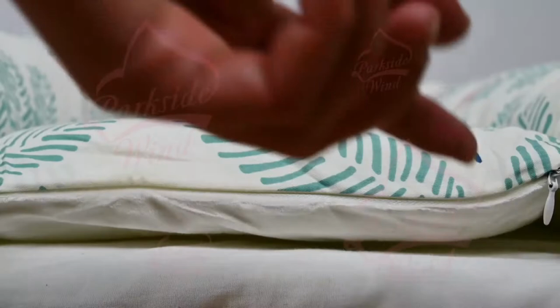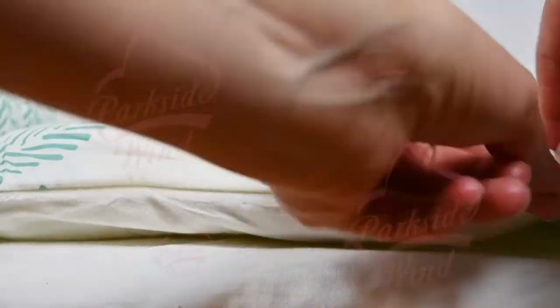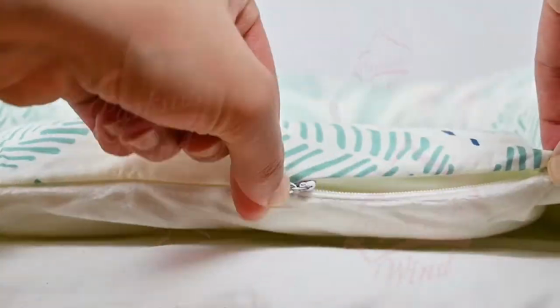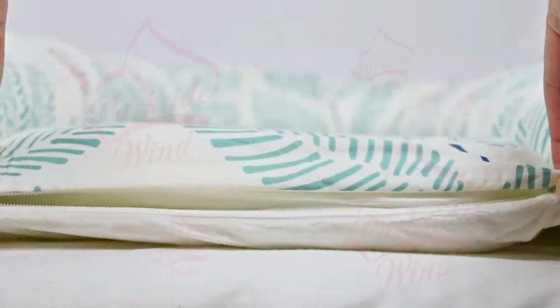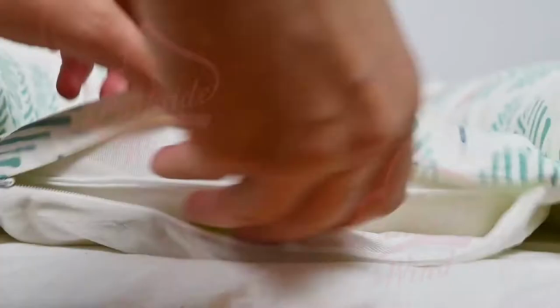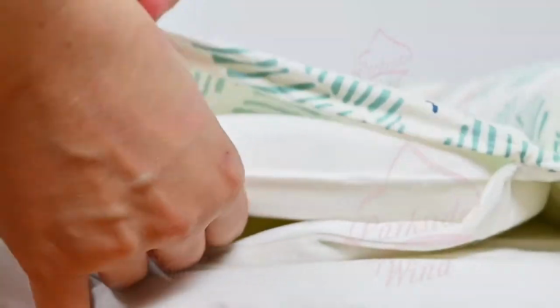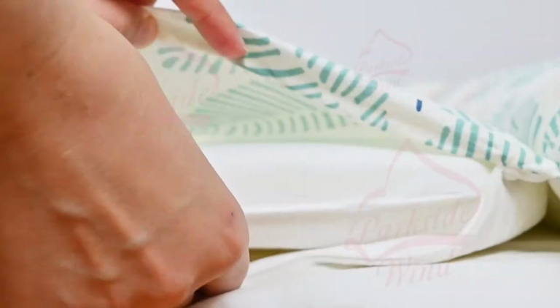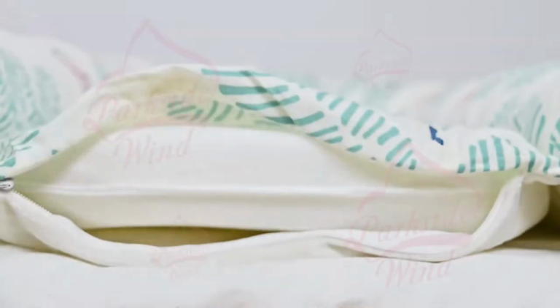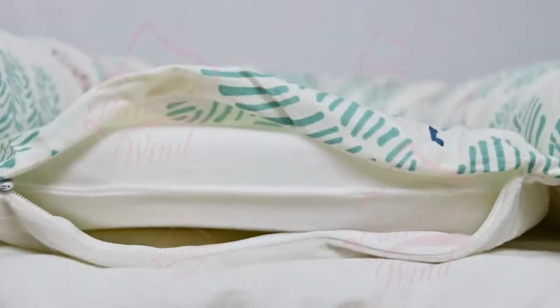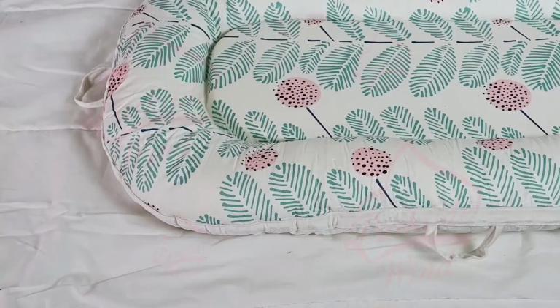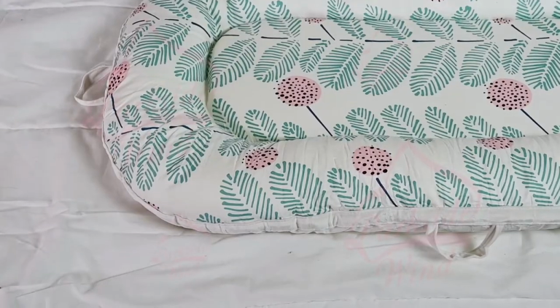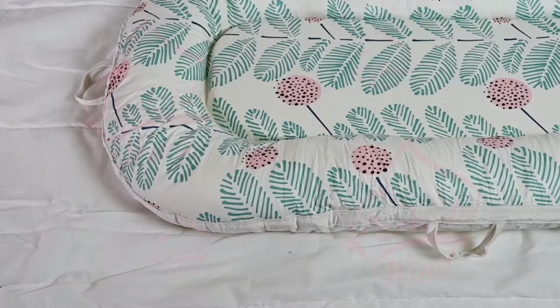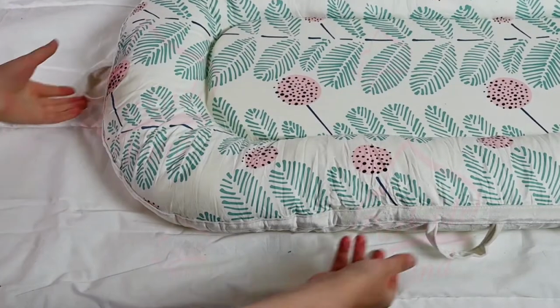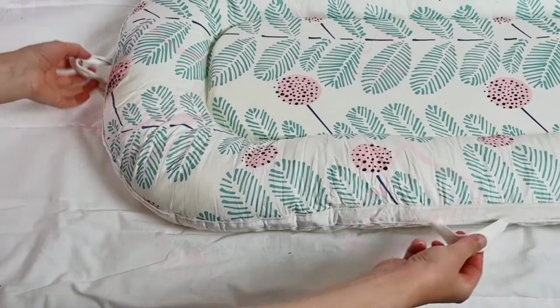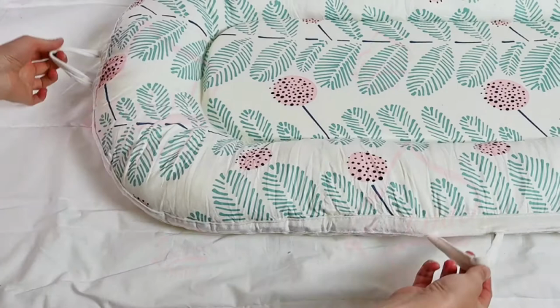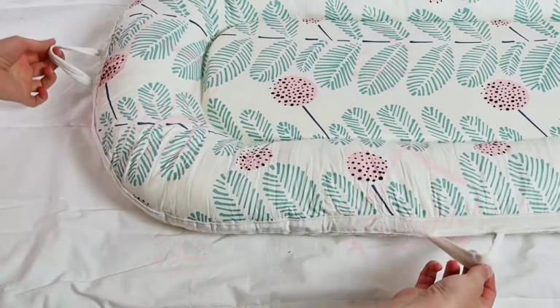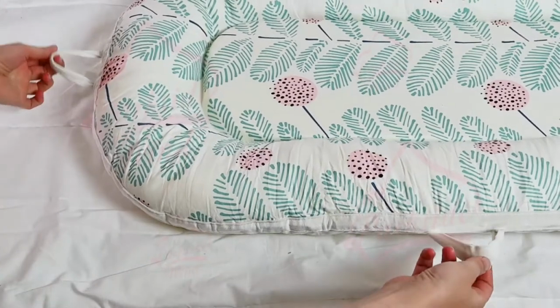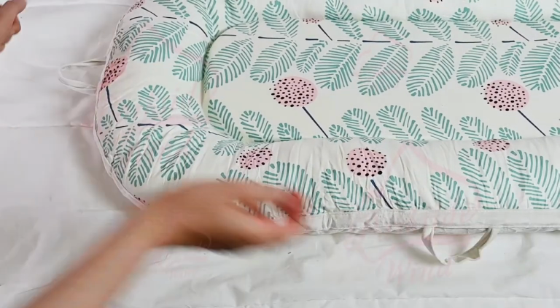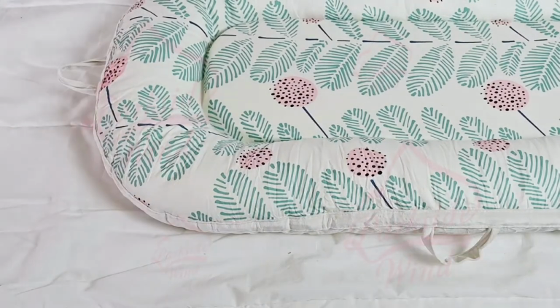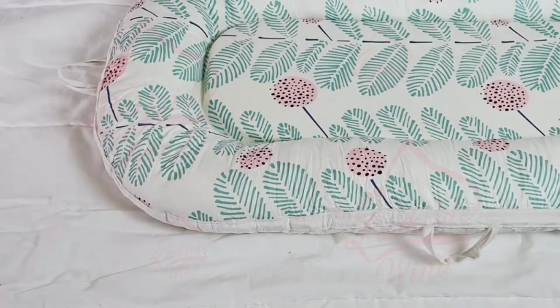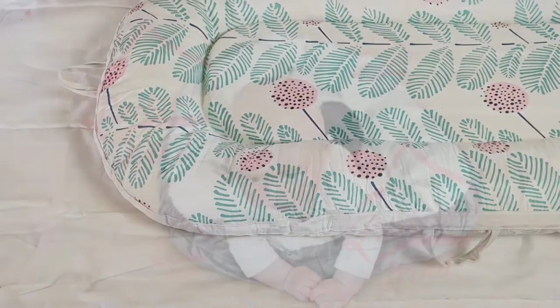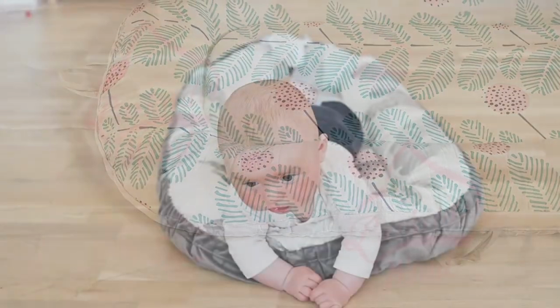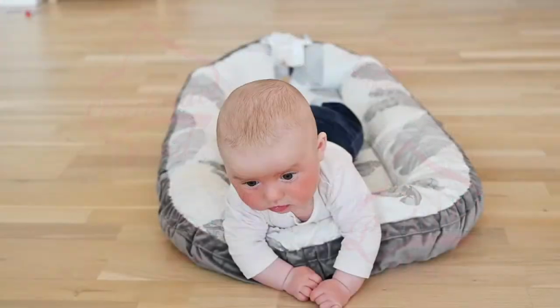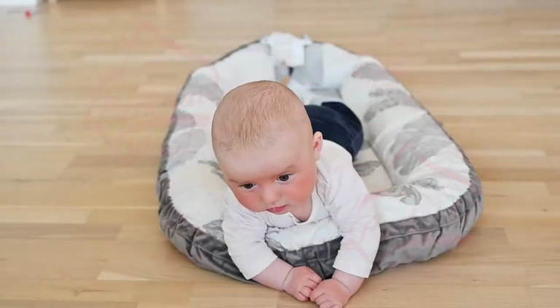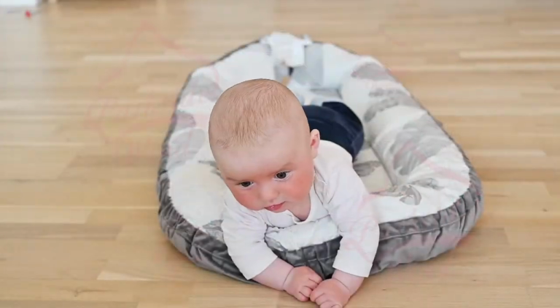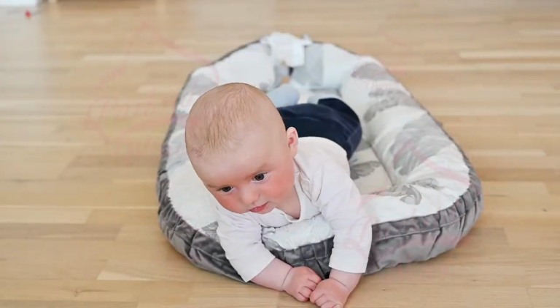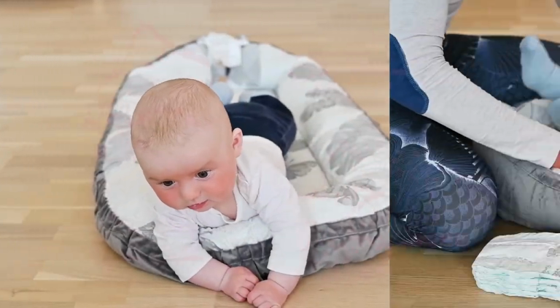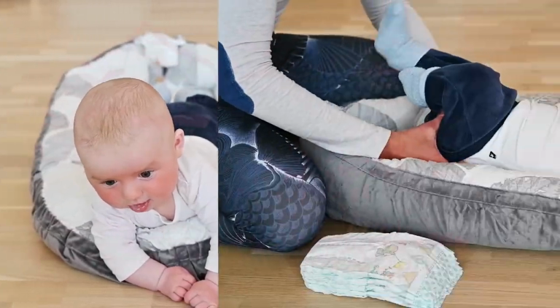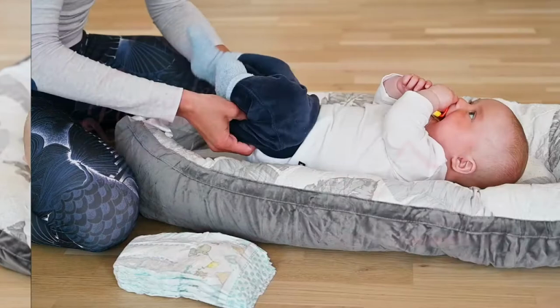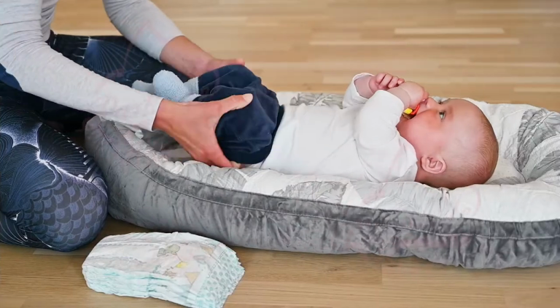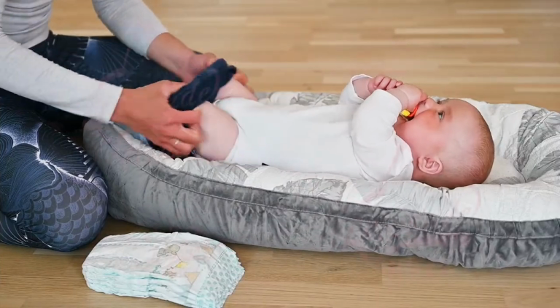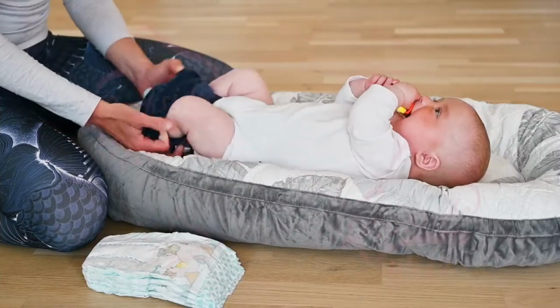The mattress is easily detachable and machine washable. Handles on the side and top make the Nest easy to carry from one room to another. Ideal for tummy time and can be used as a changing station.